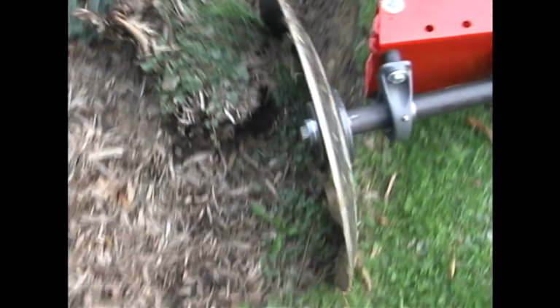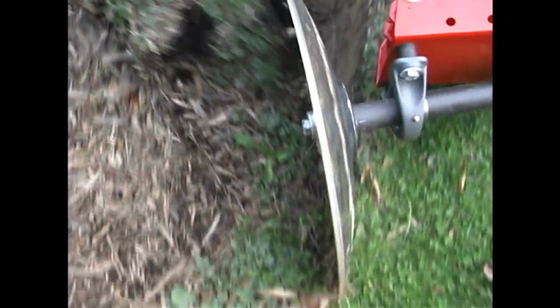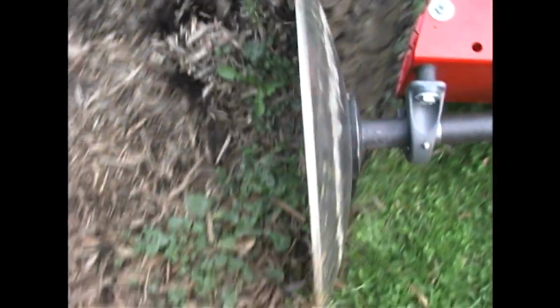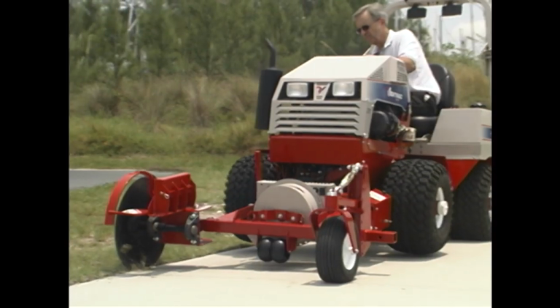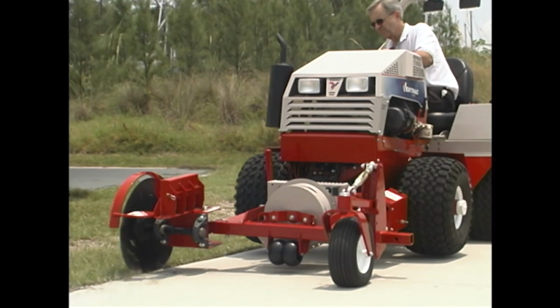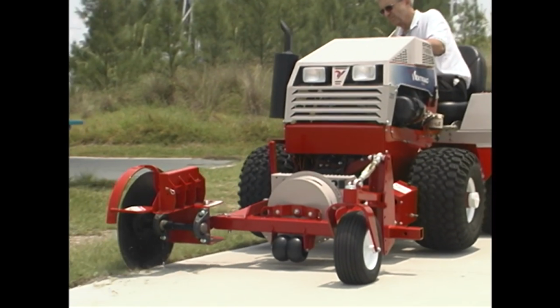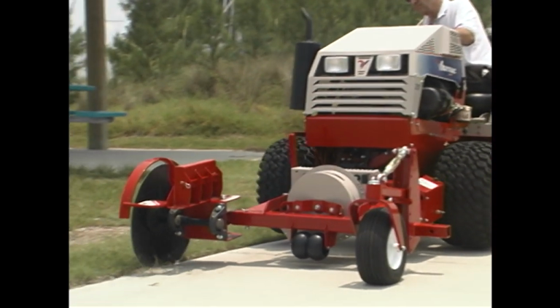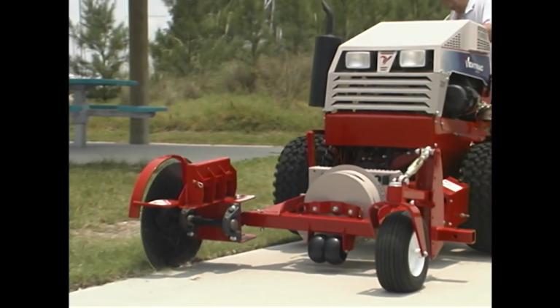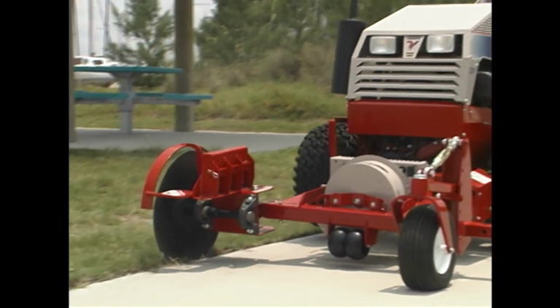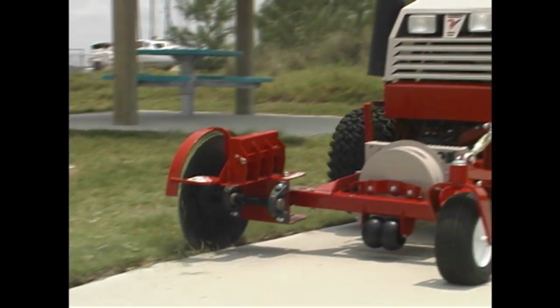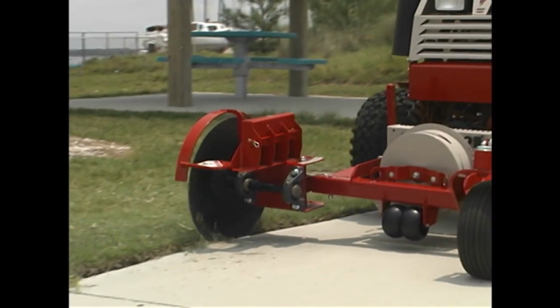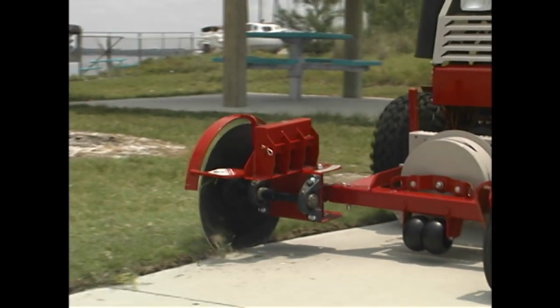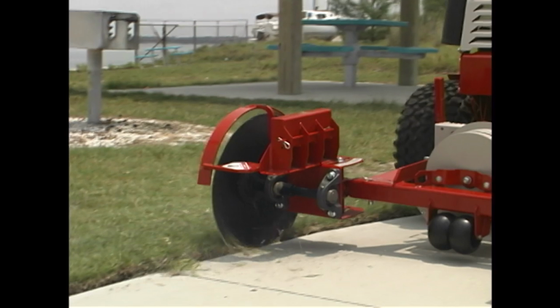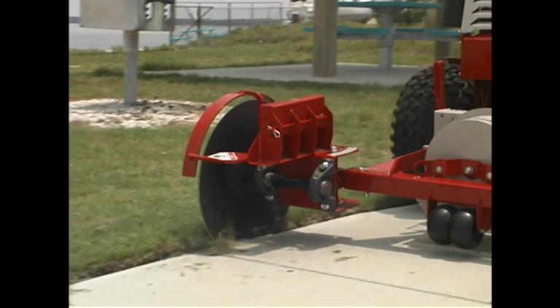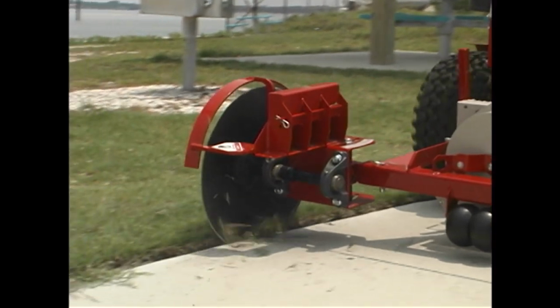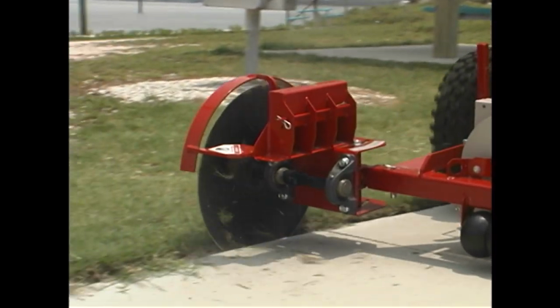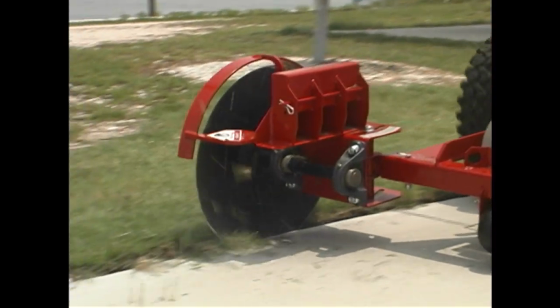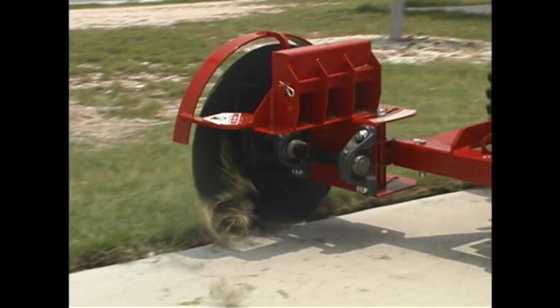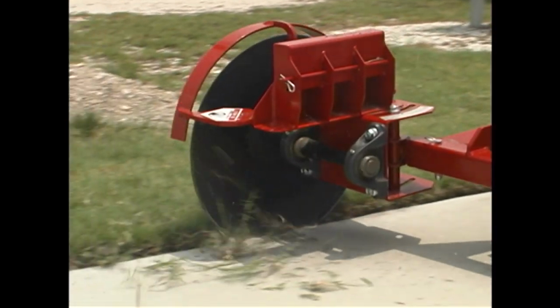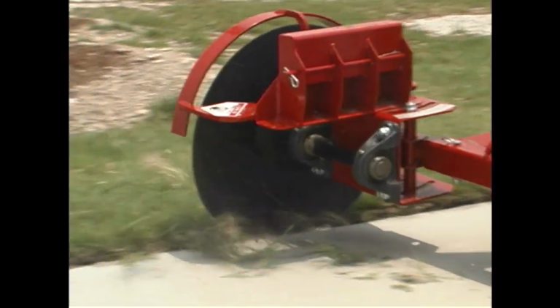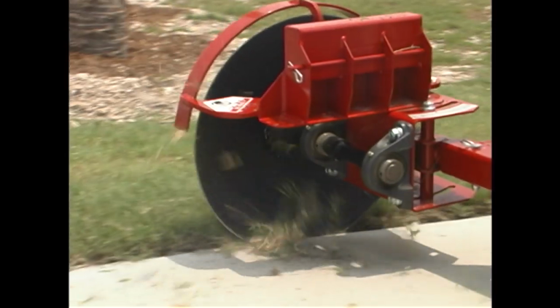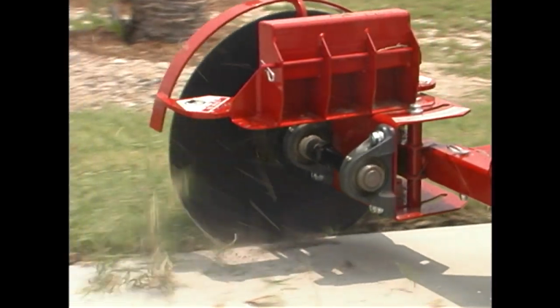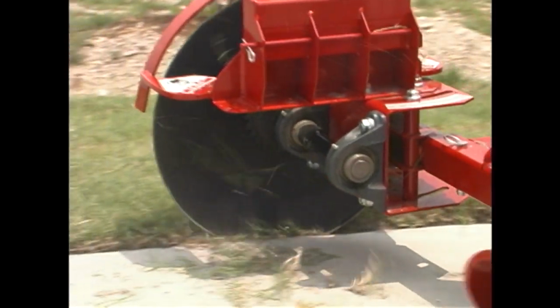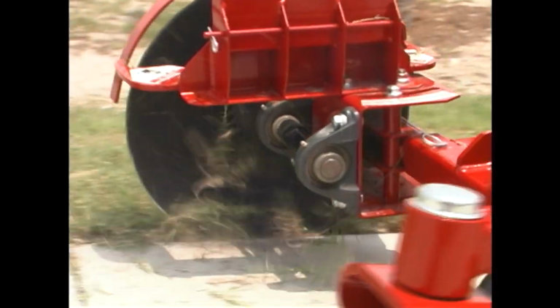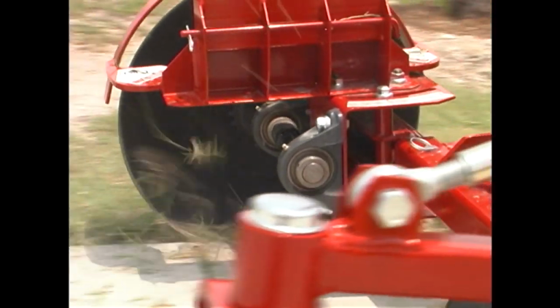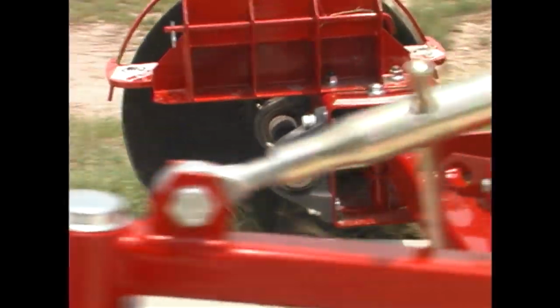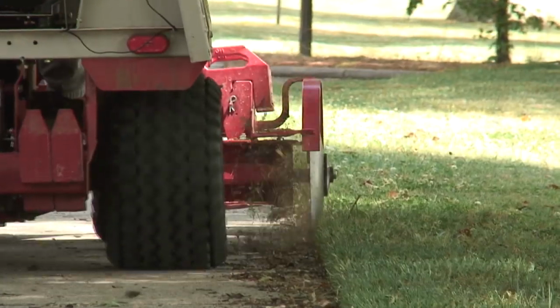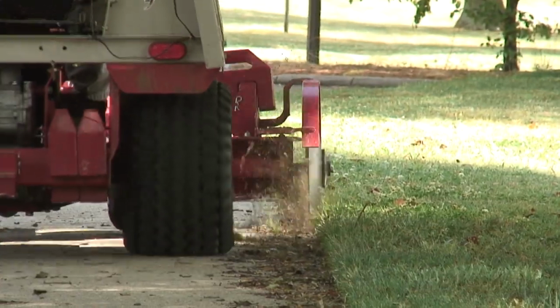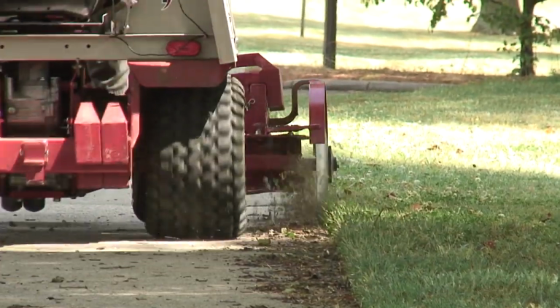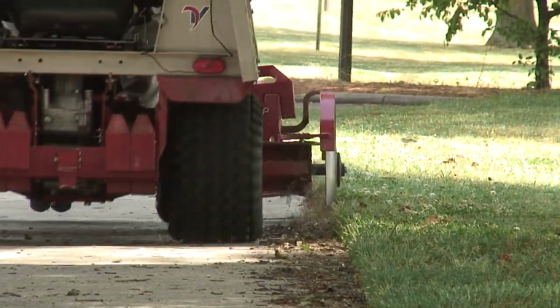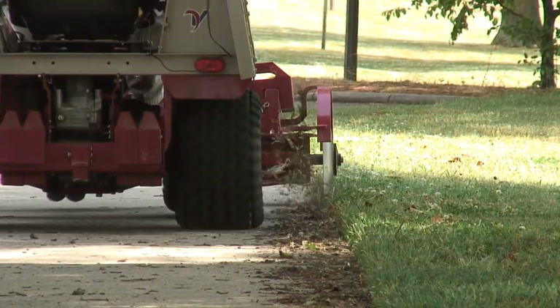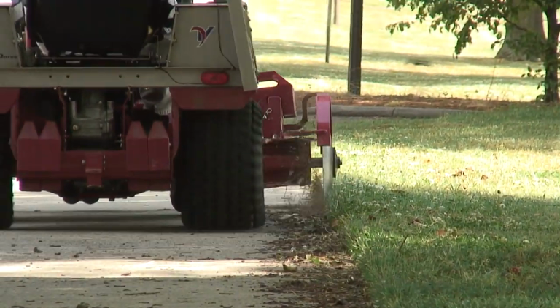When mounted to the 4000 series tractor, use the optional bi-directional blower to blow away material left behind, eliminating another task. Three optional weights may be added as needed.